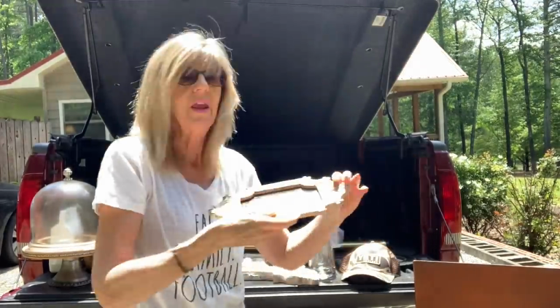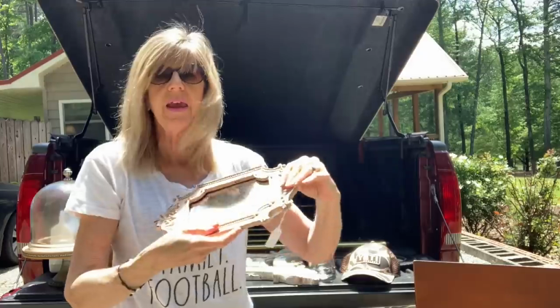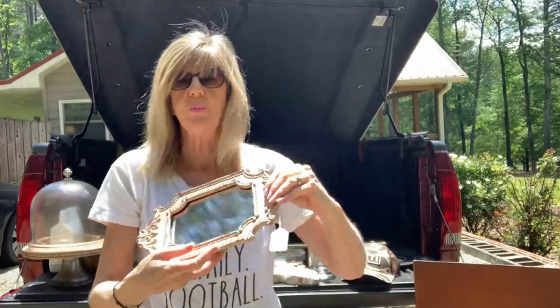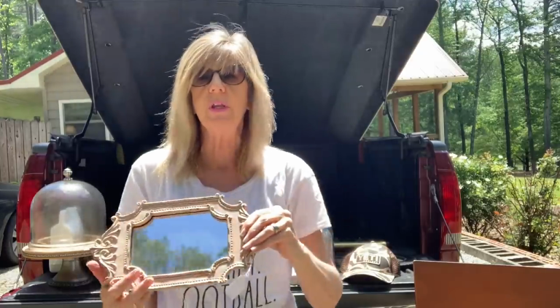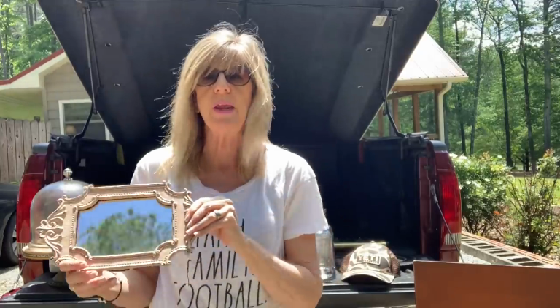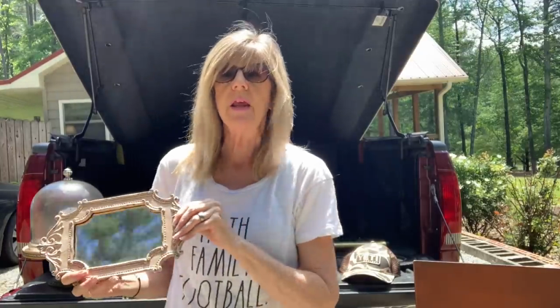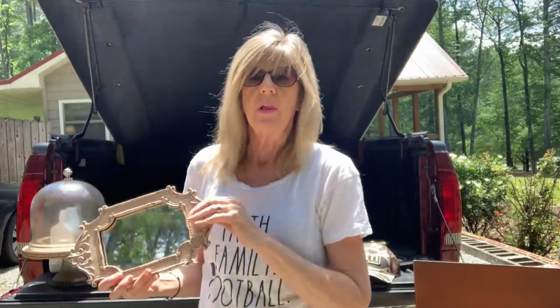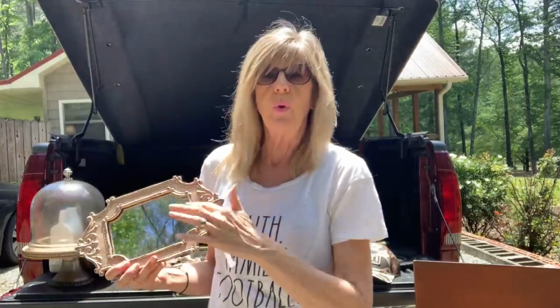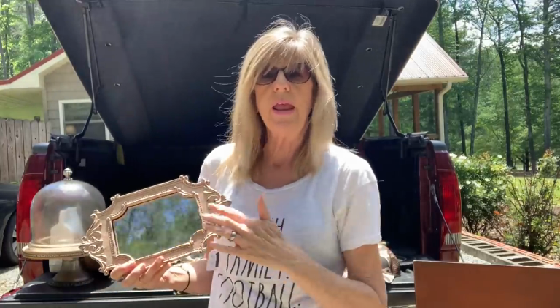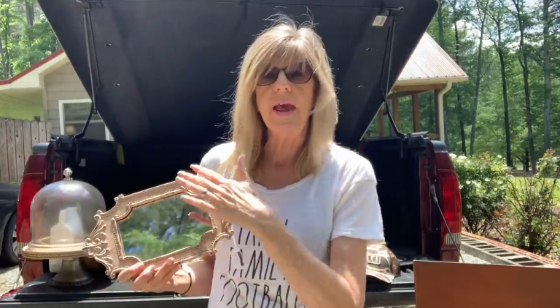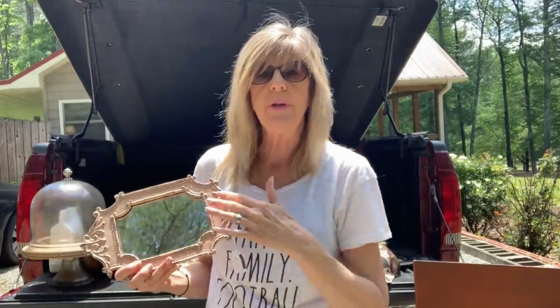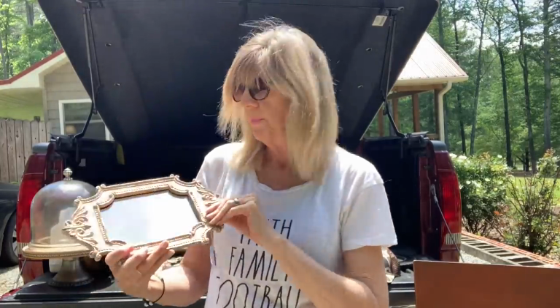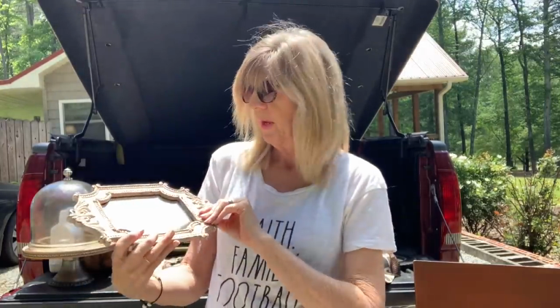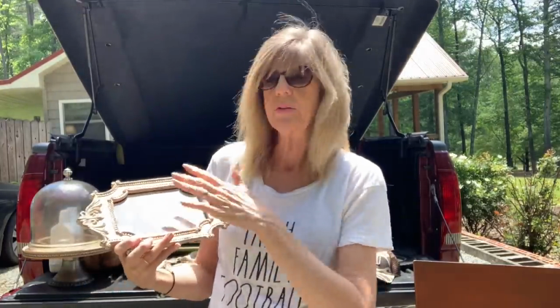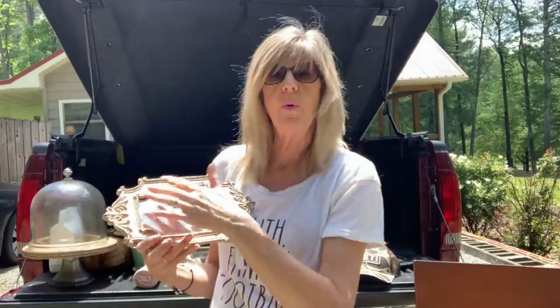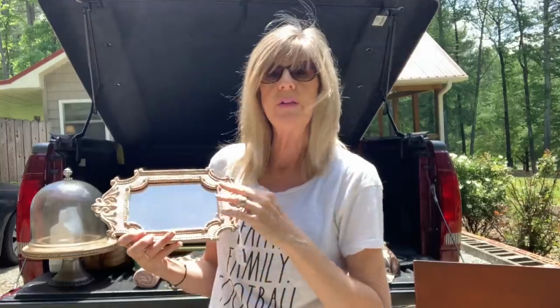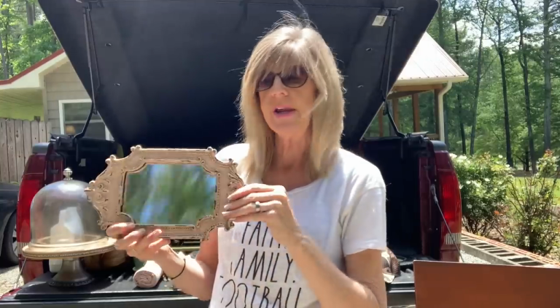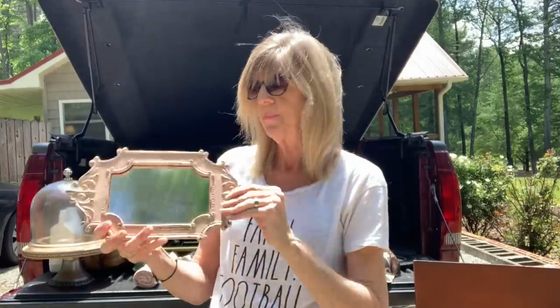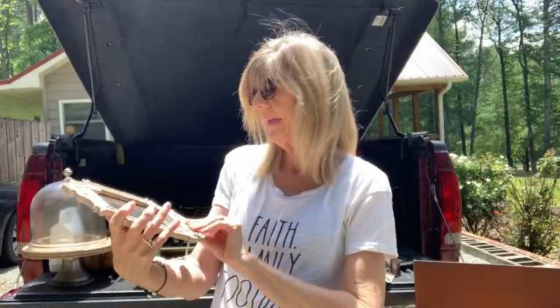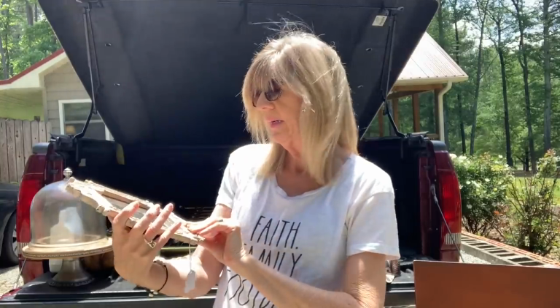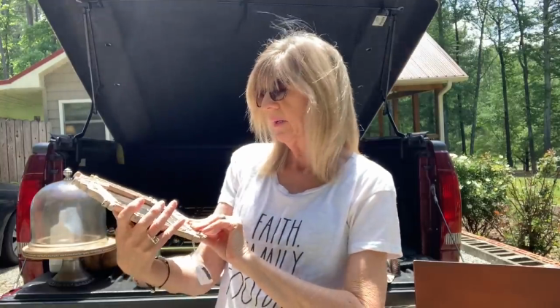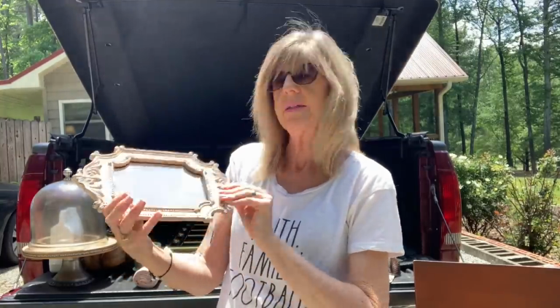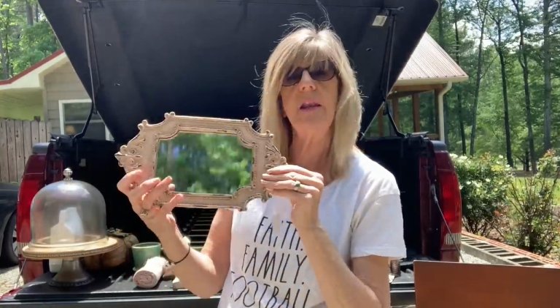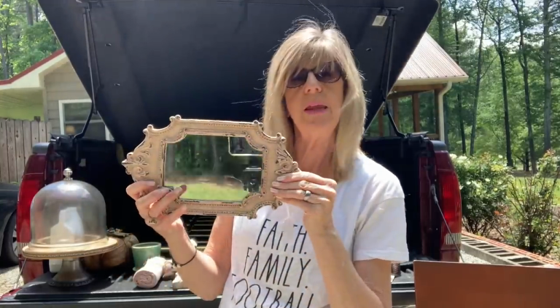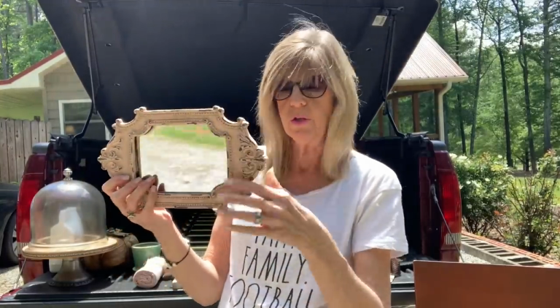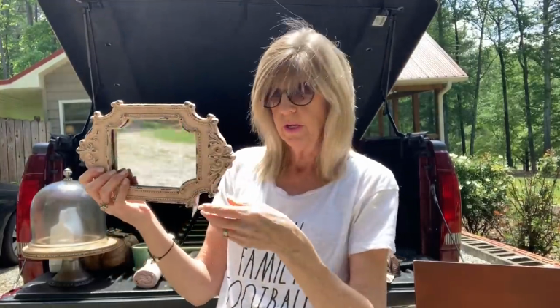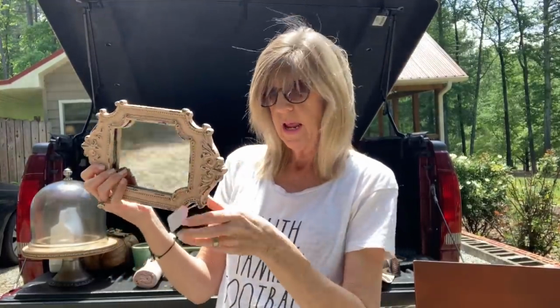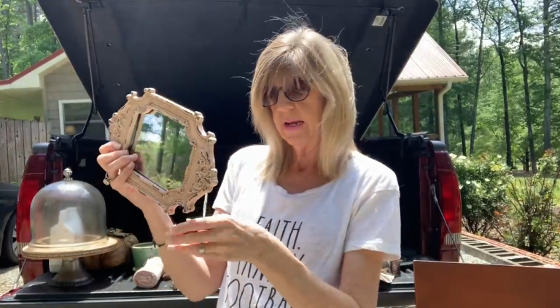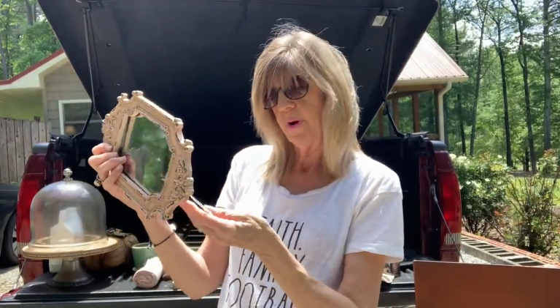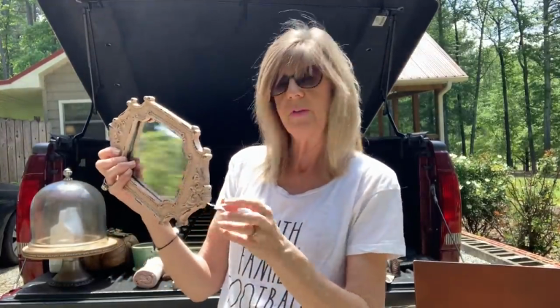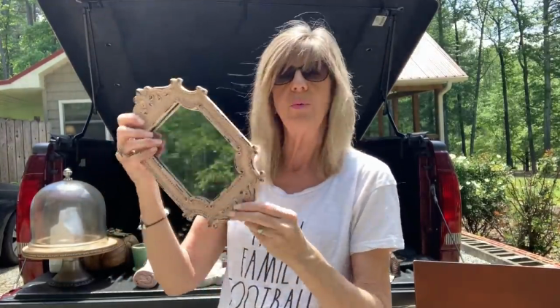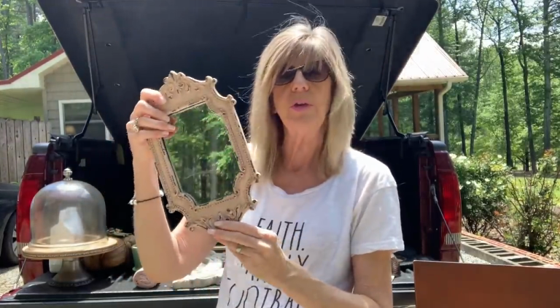I got this really pretty little ornate type mirror. It's already distressed and painted — it's kind of a pink color and the price on it was $3.